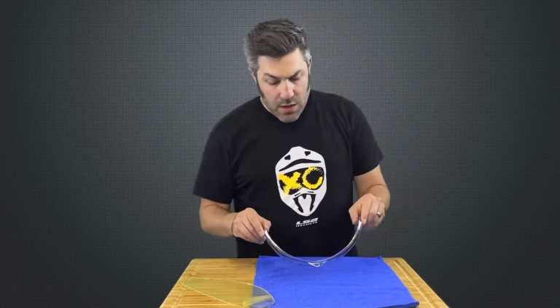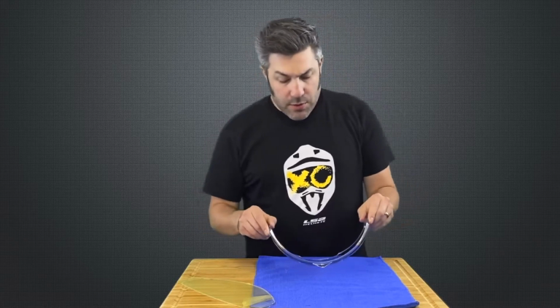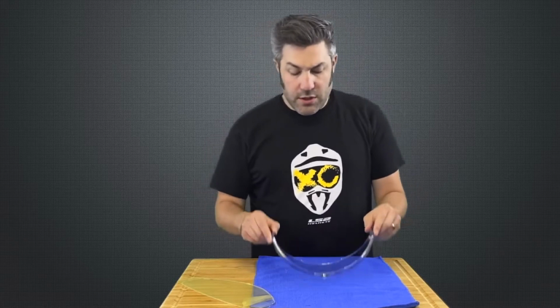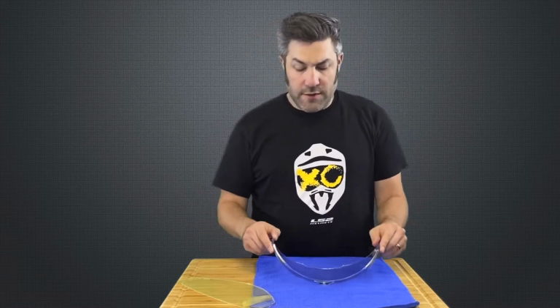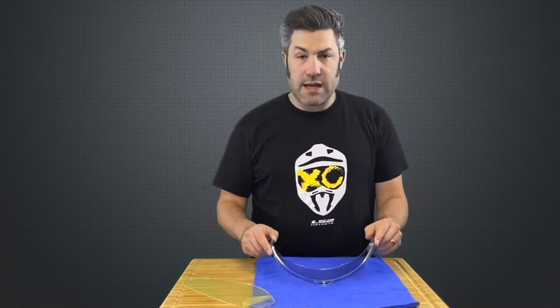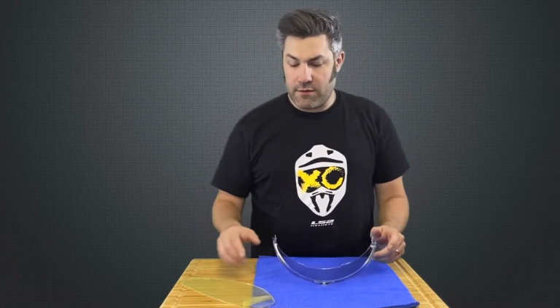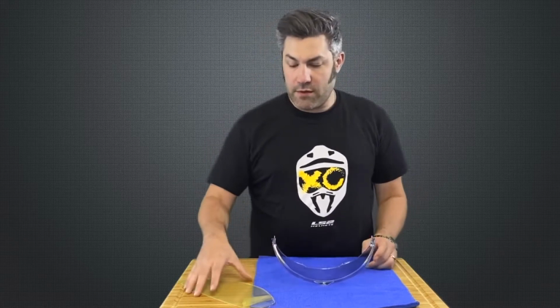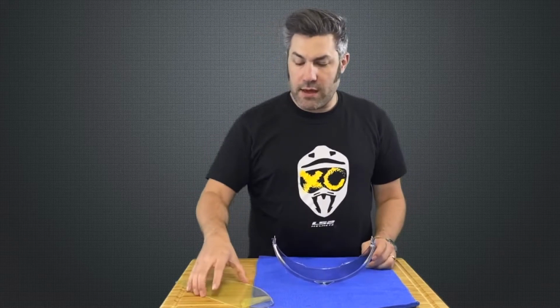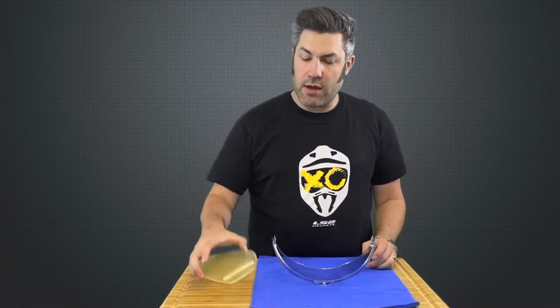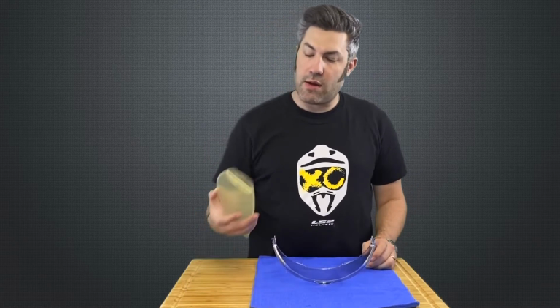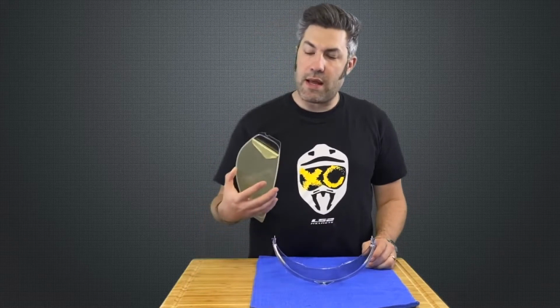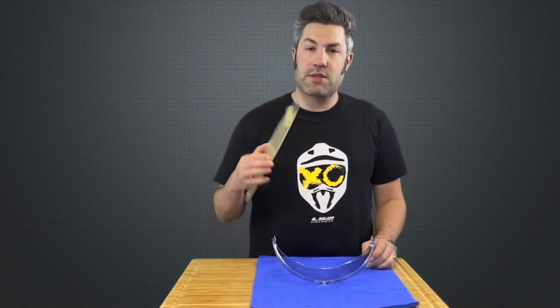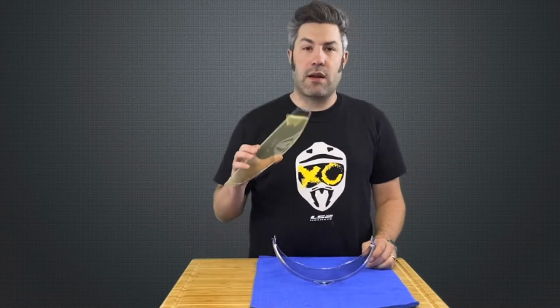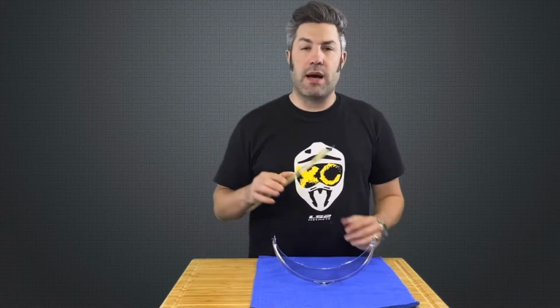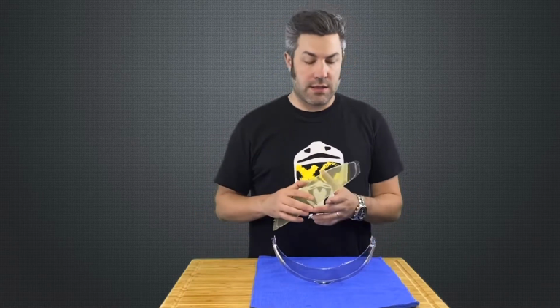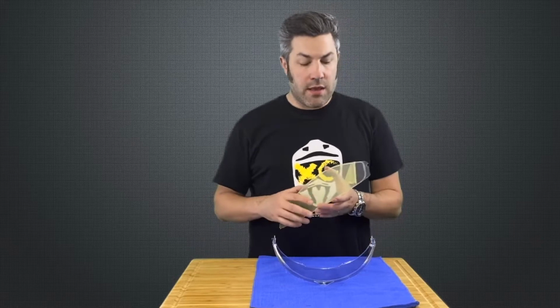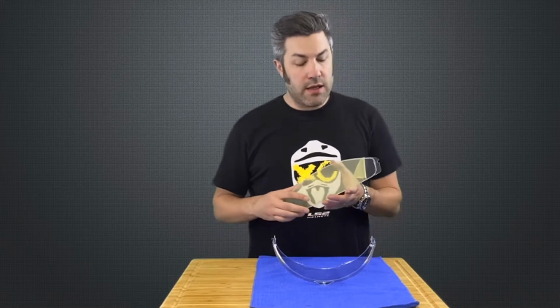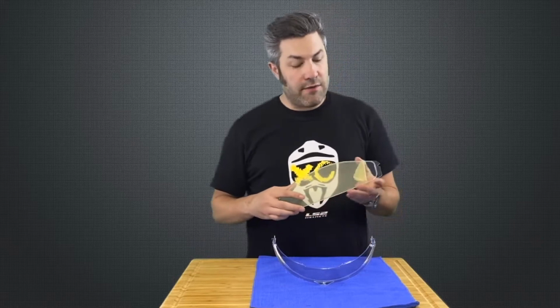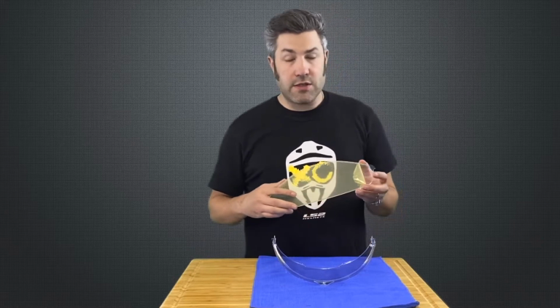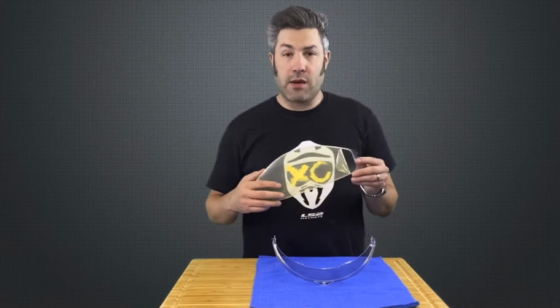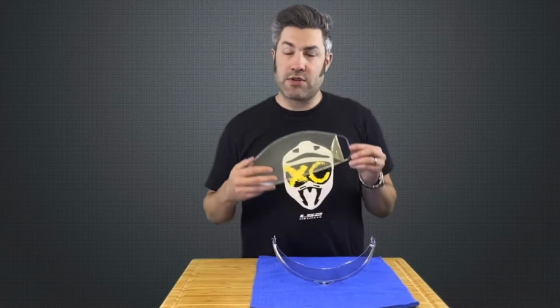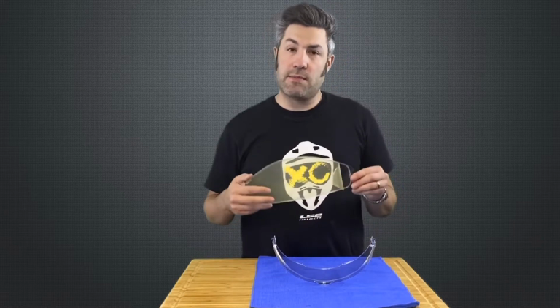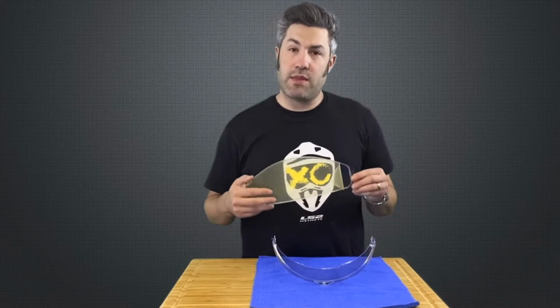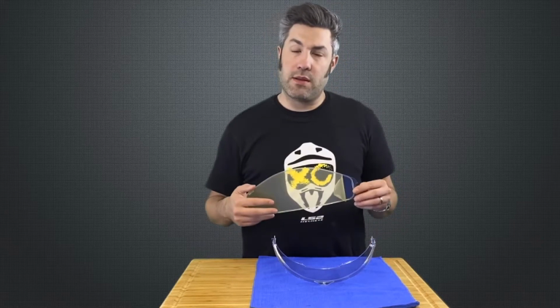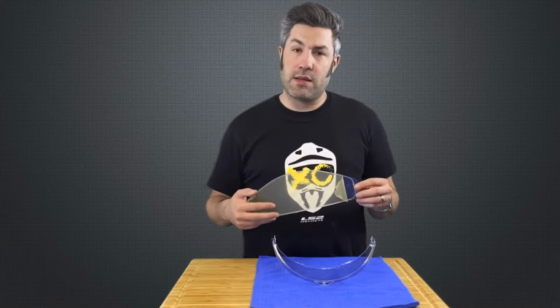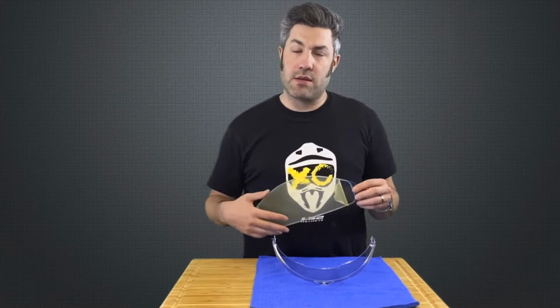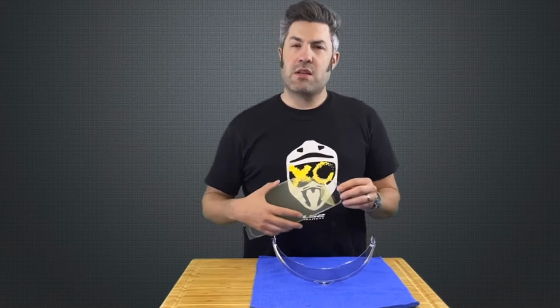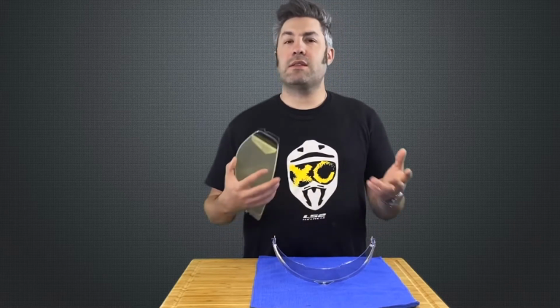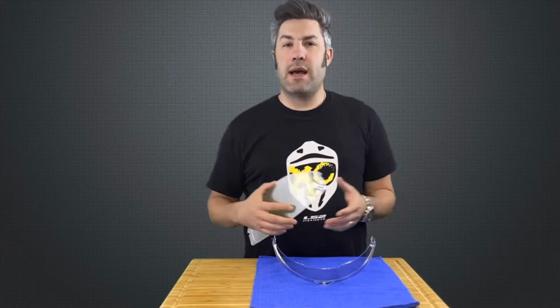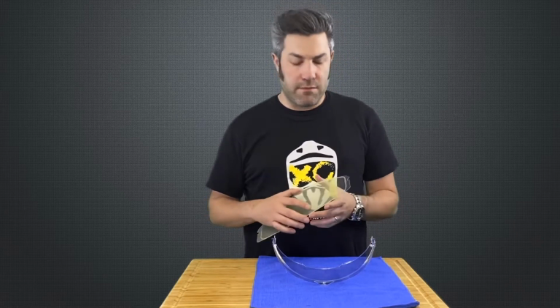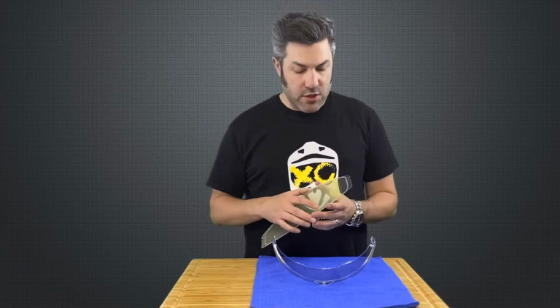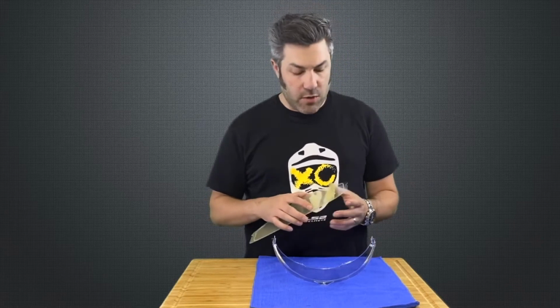Put the shield face down in front of you and go ahead and grab that insert out of the box. The Valiant II helmet actually comes with the Pinlock insert — it's a nice little added feature for you.